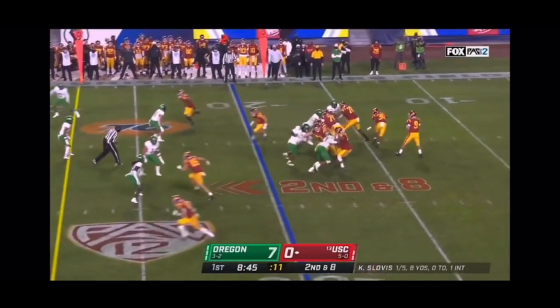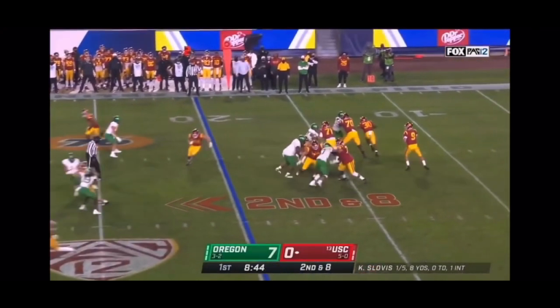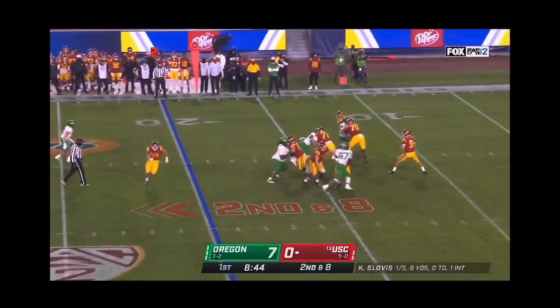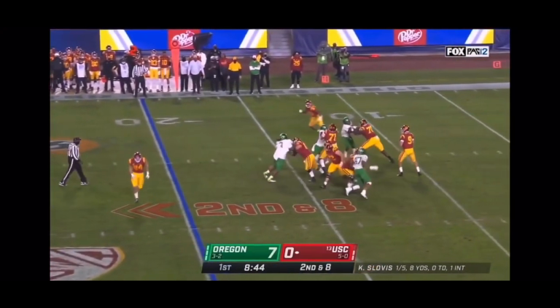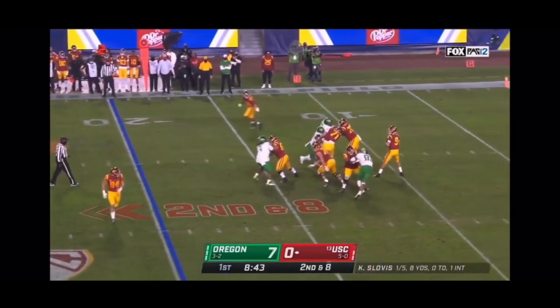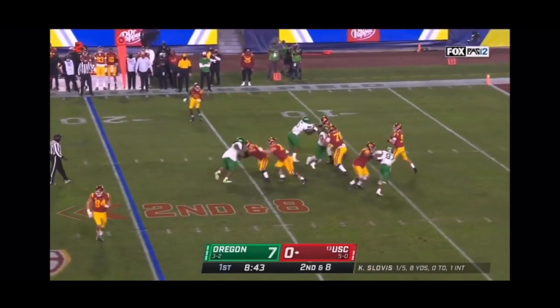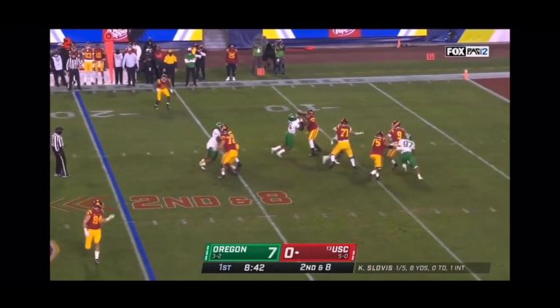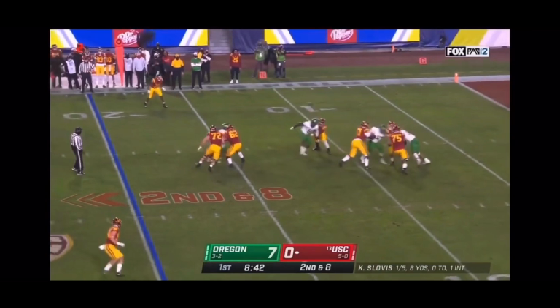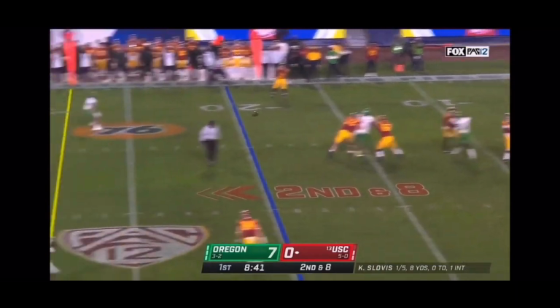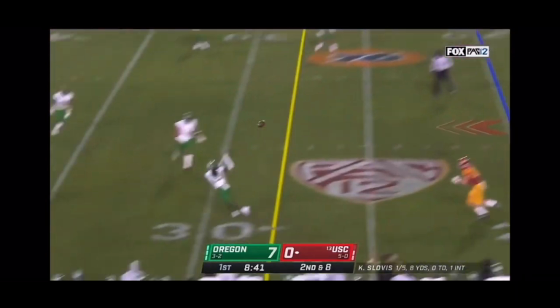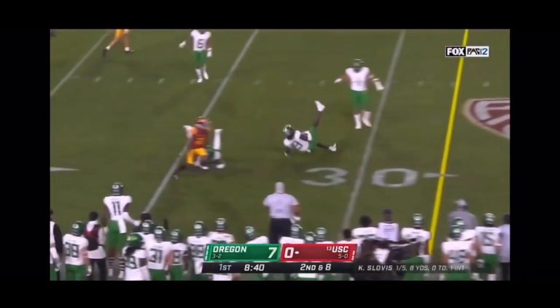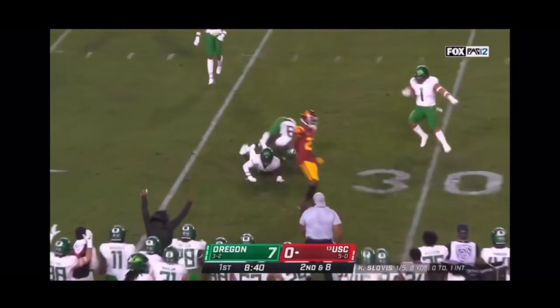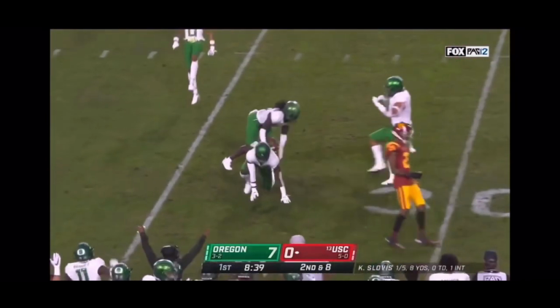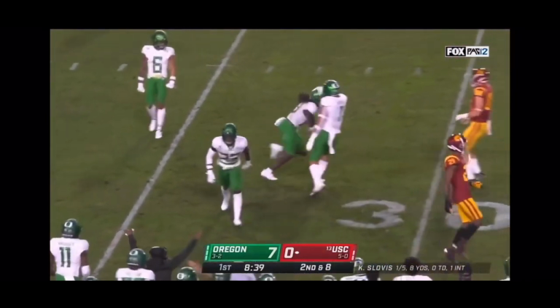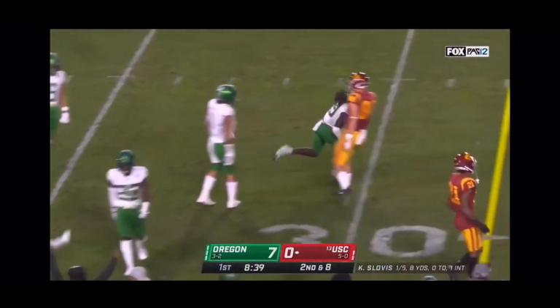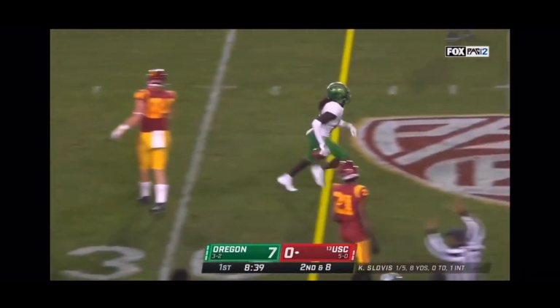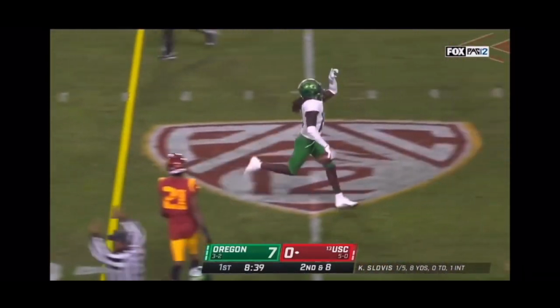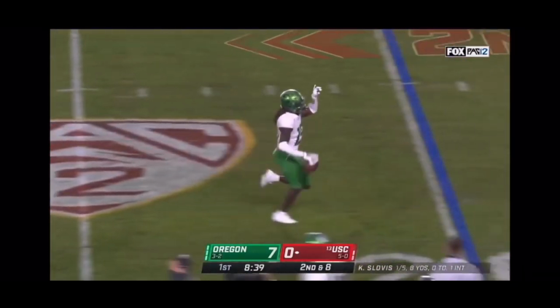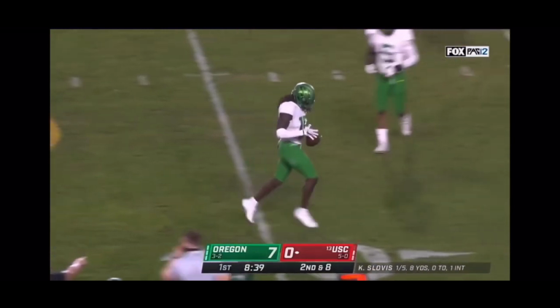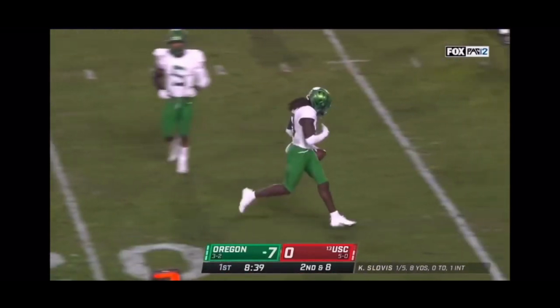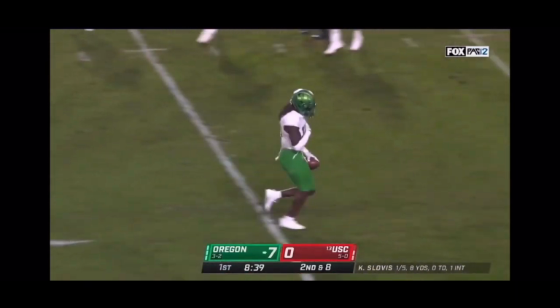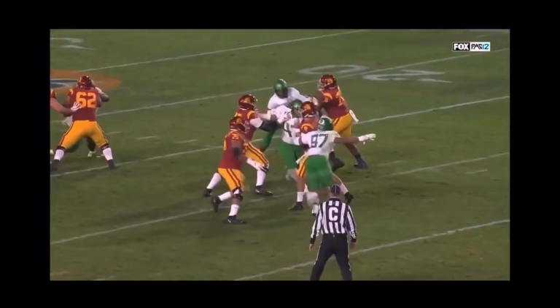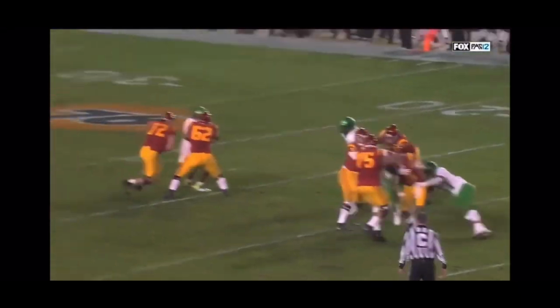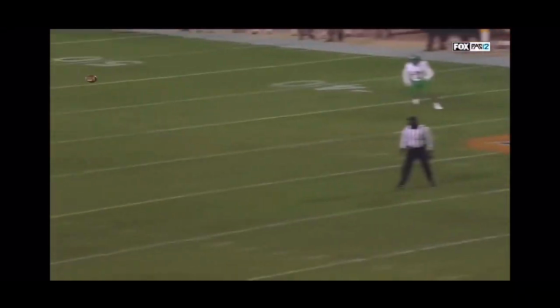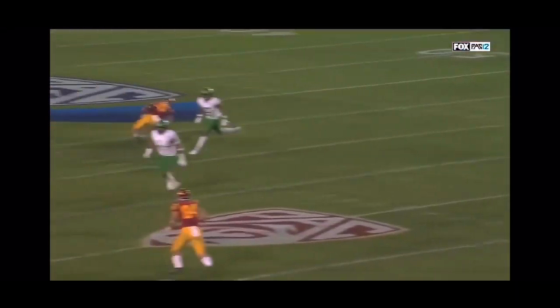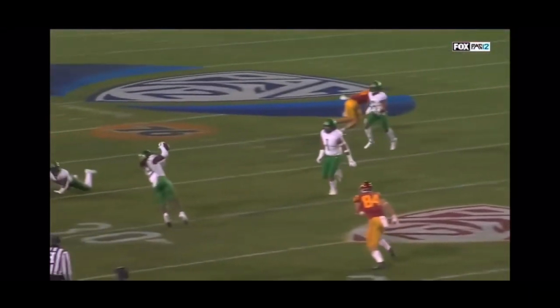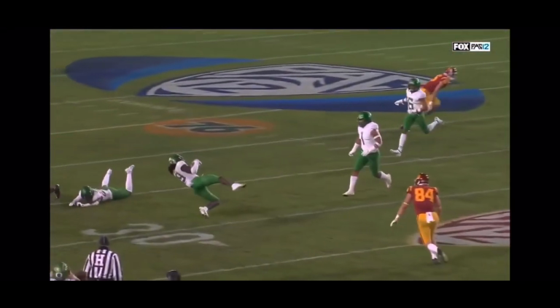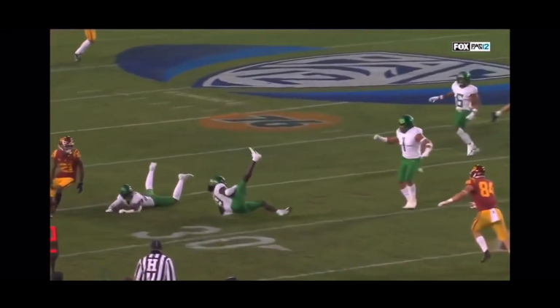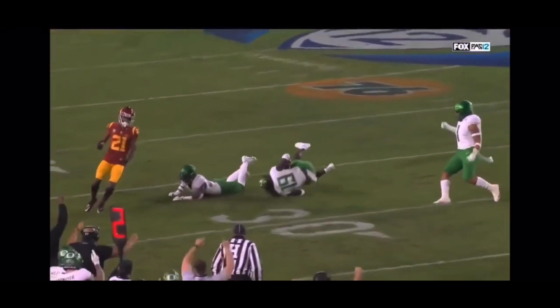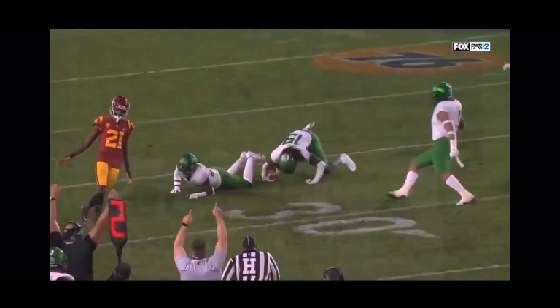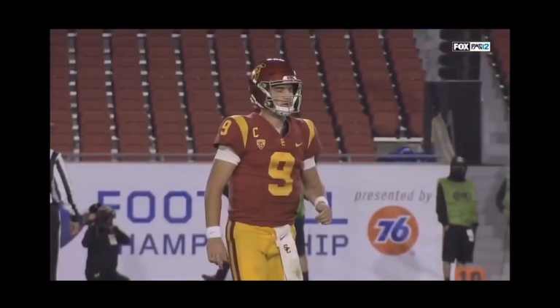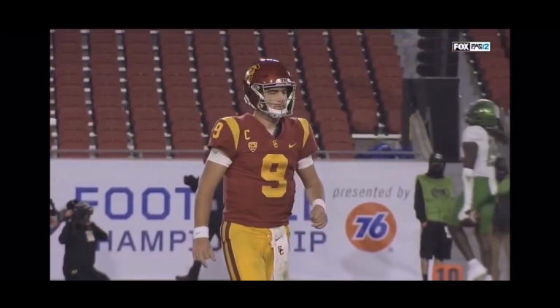Second down and eight — Slovis well protected, good coverage downfield and another interception. Jamal Hill this time. That'd be your answer to the late lob downfield — he's had a lot of time but there's just nowhere to go.